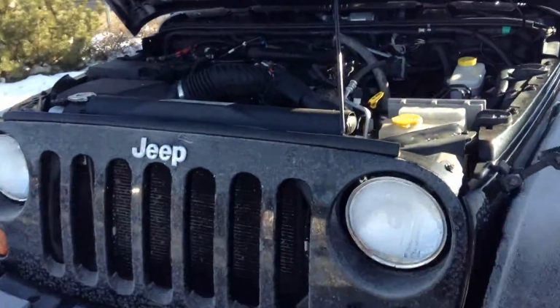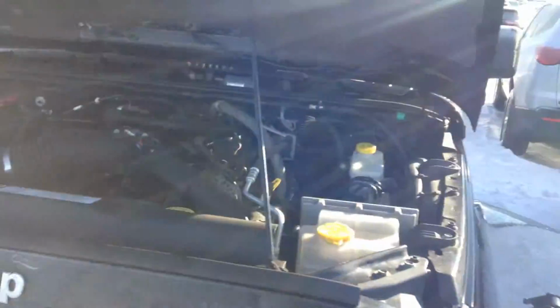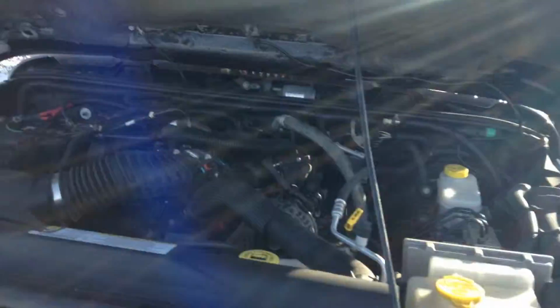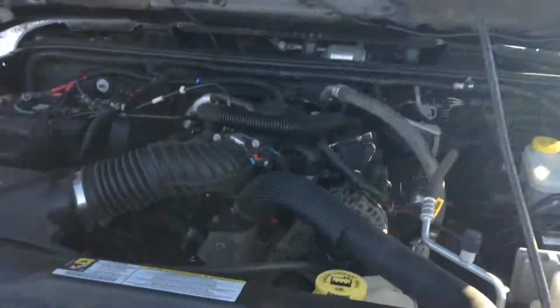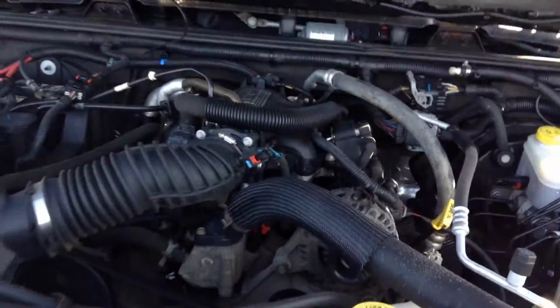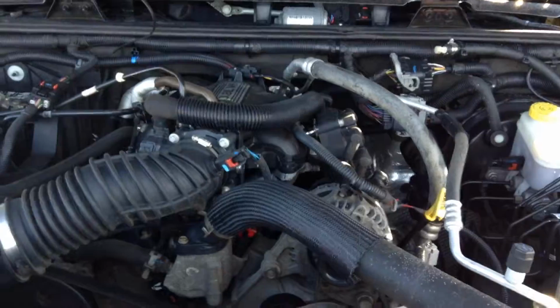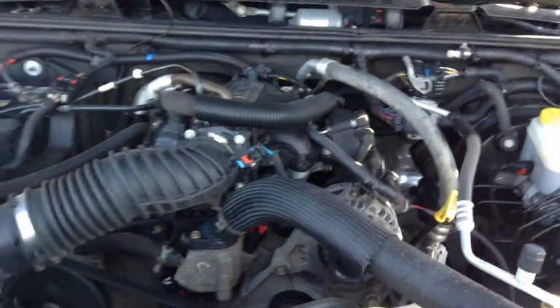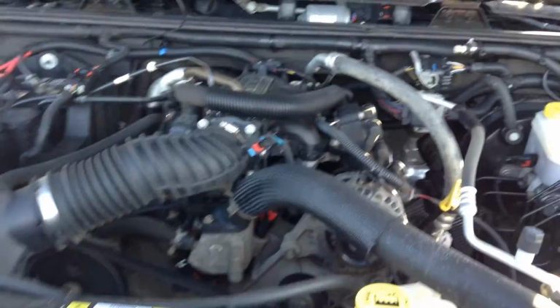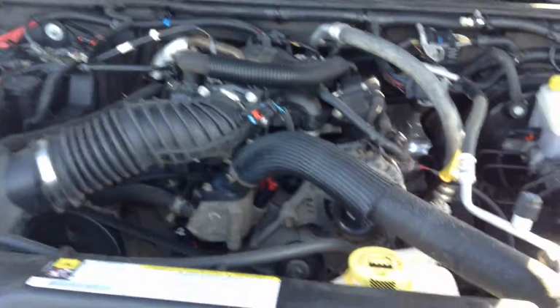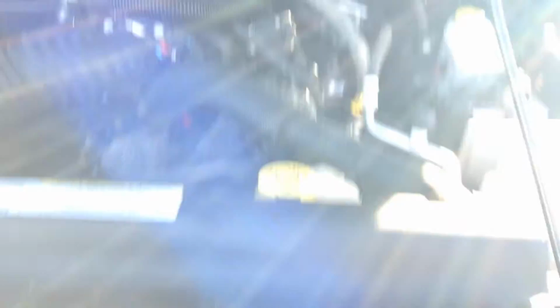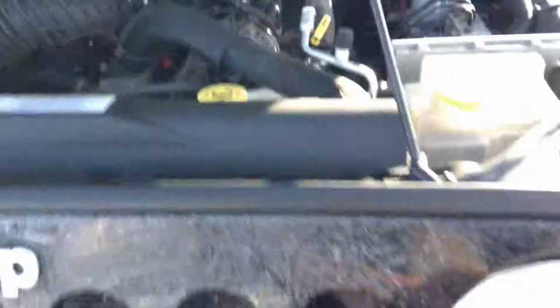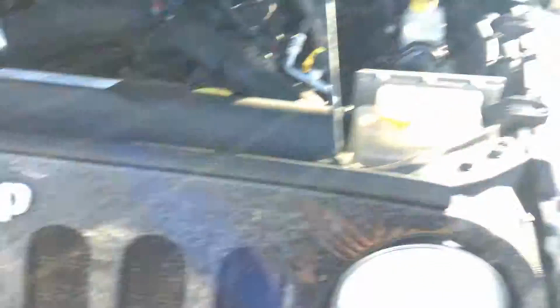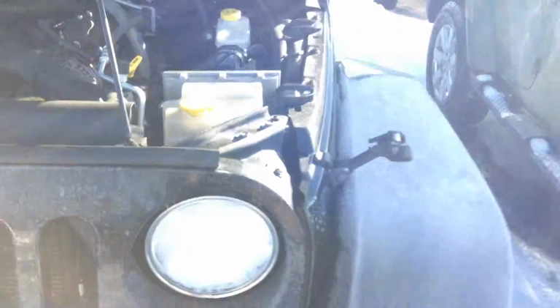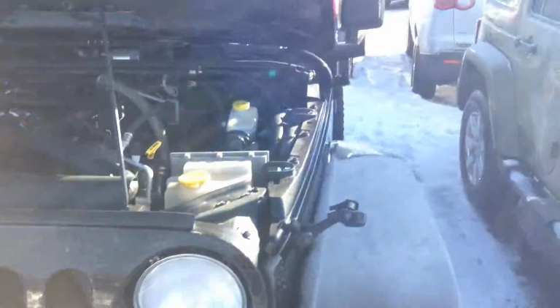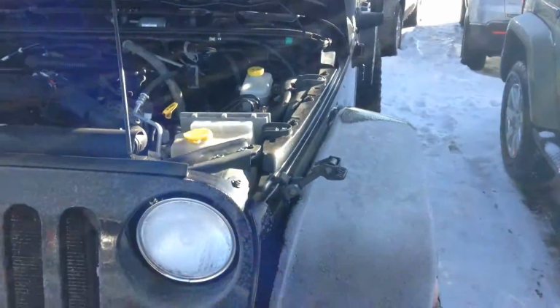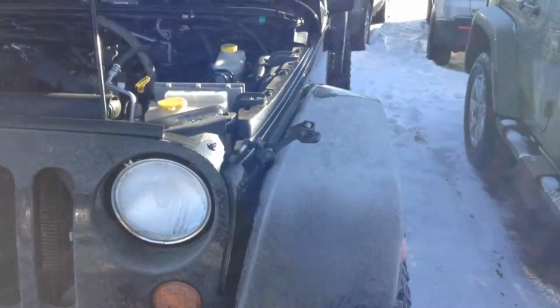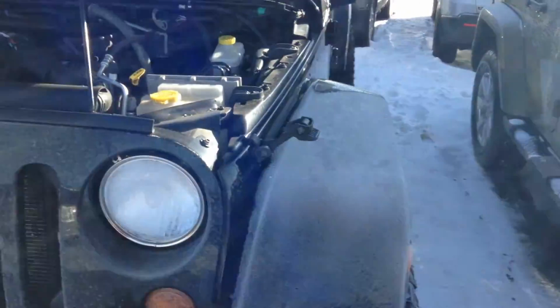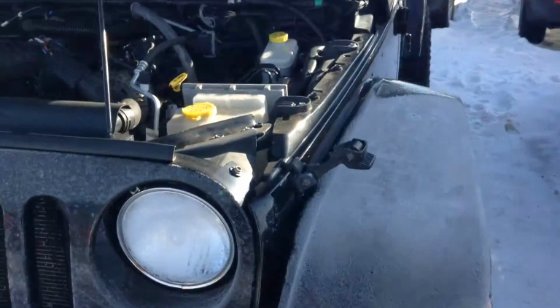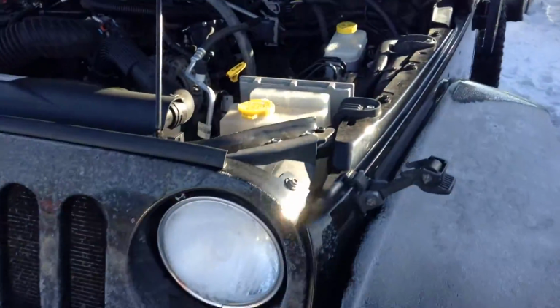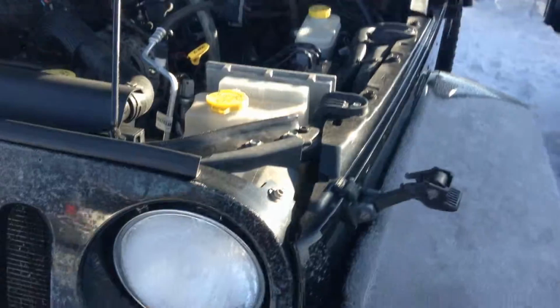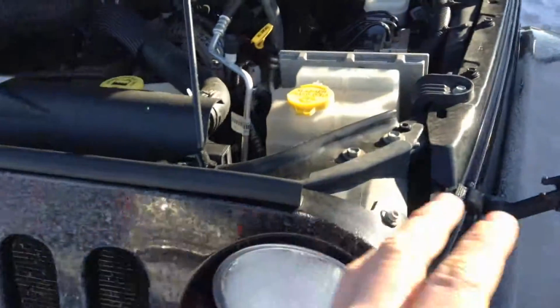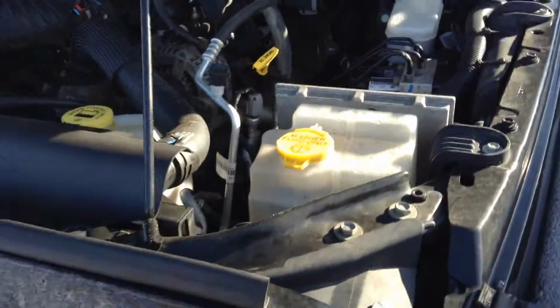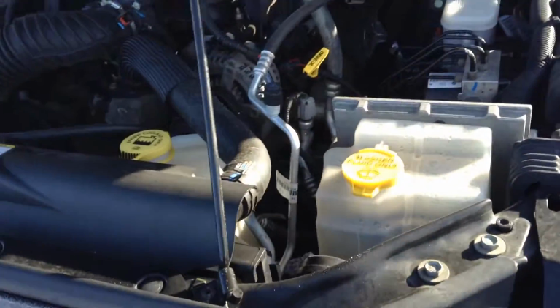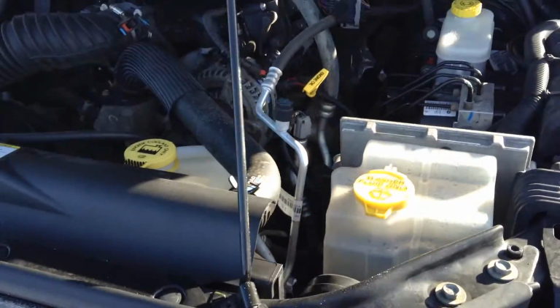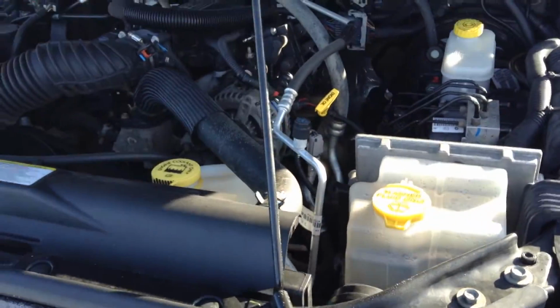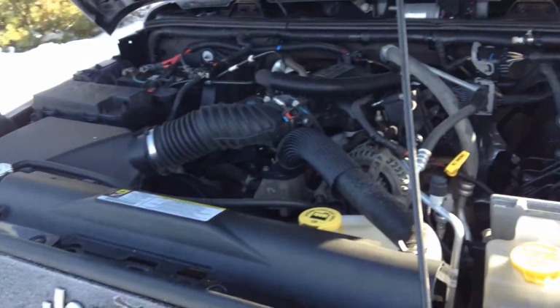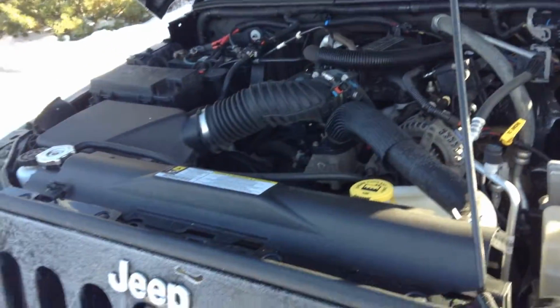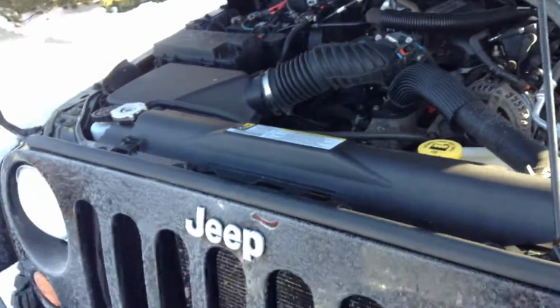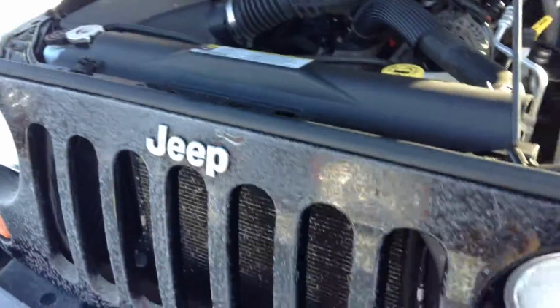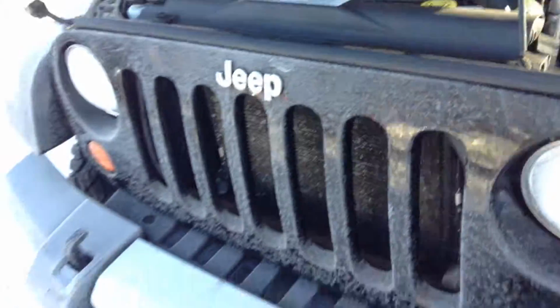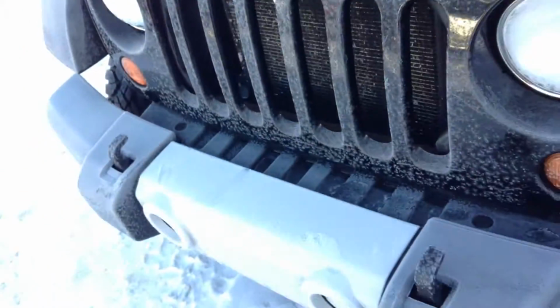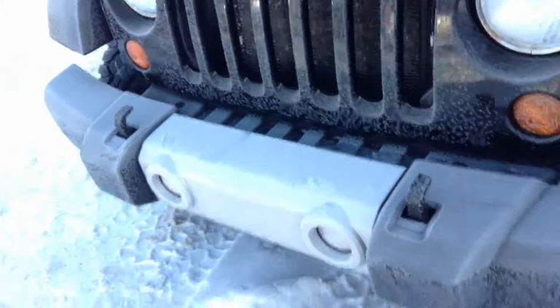Here's the engine — it's a 3.8-liter V6. Everything in yellow you do yourself: your wash, your fluid, and so on. The stuff in black, you should get a licensed mechanic to take a look at.